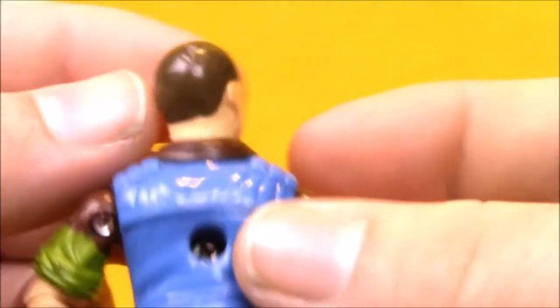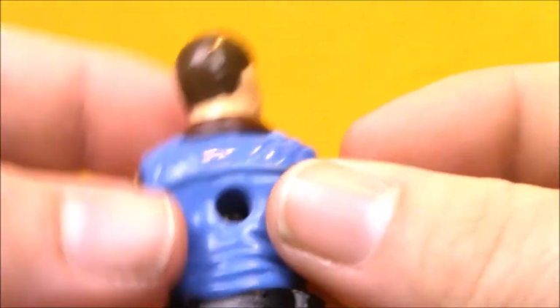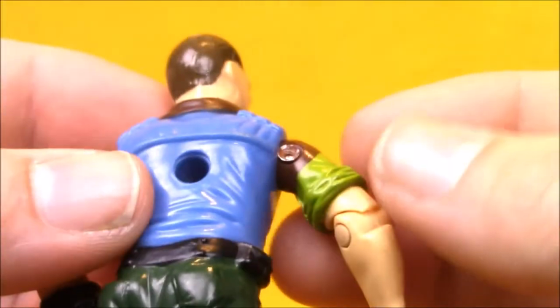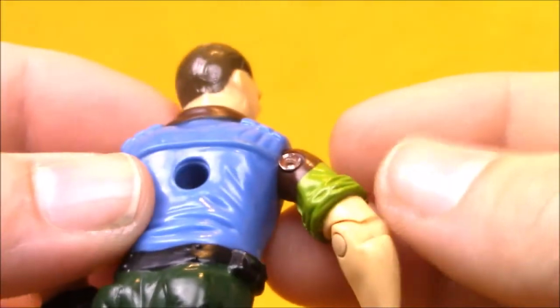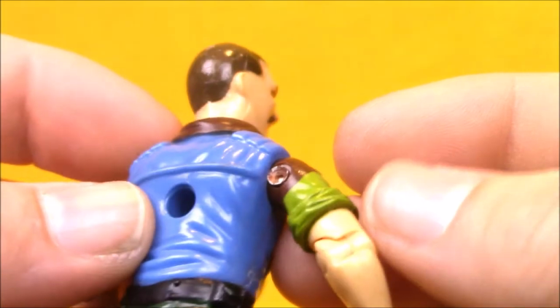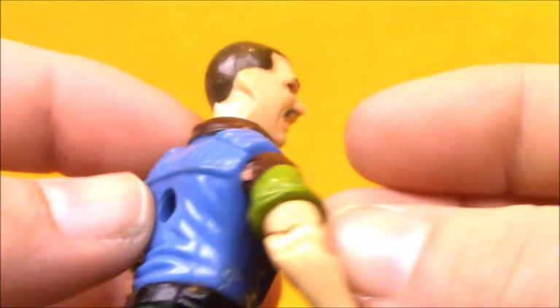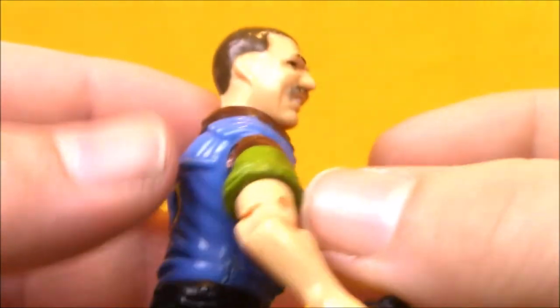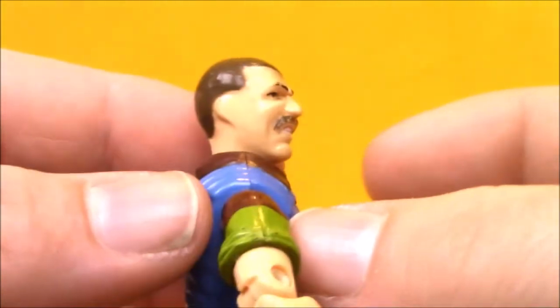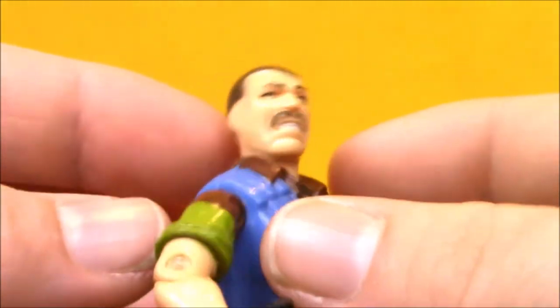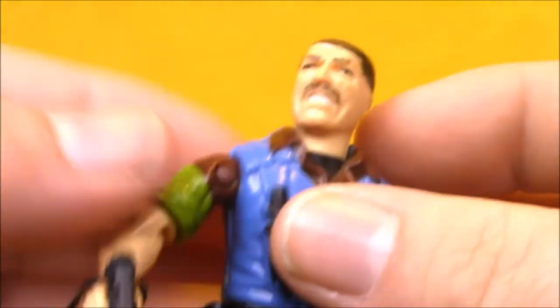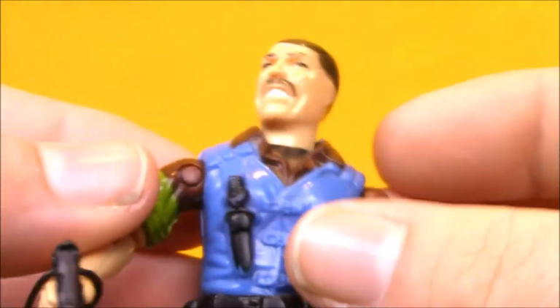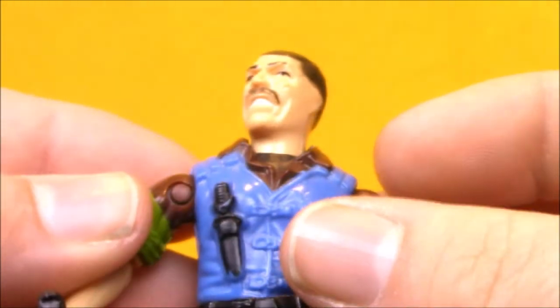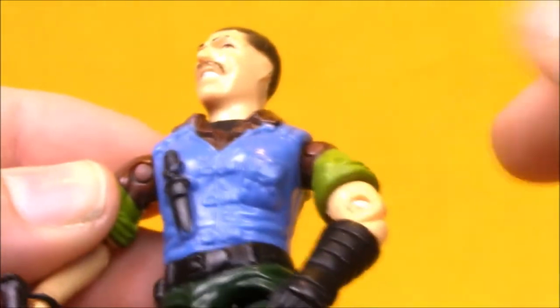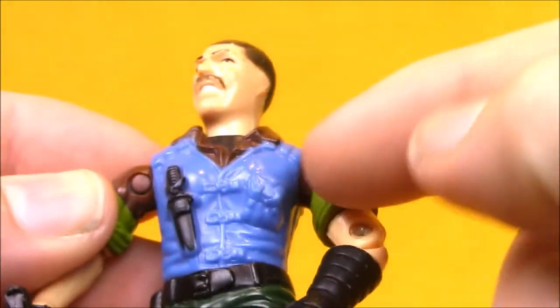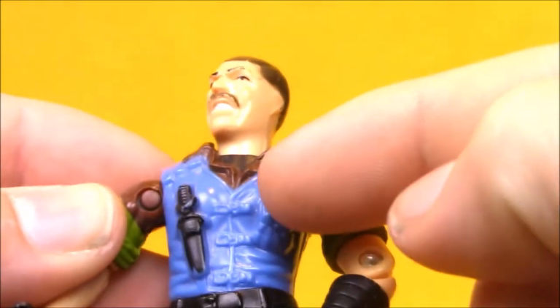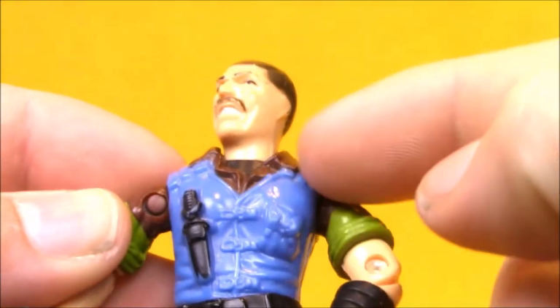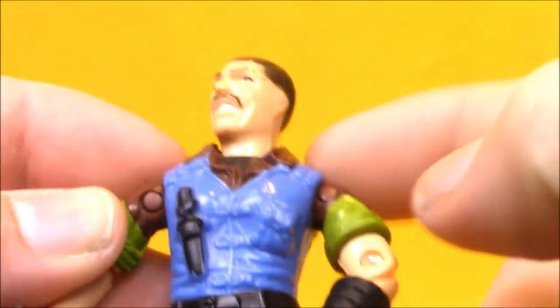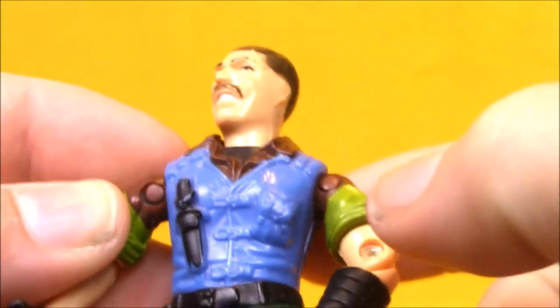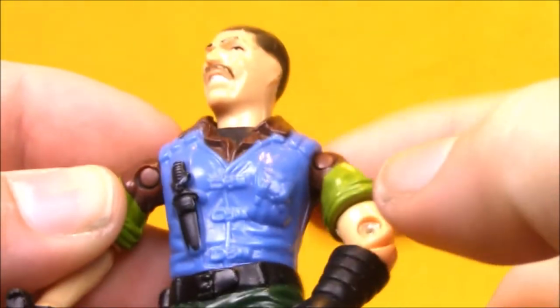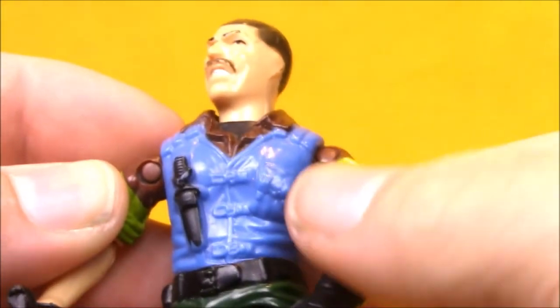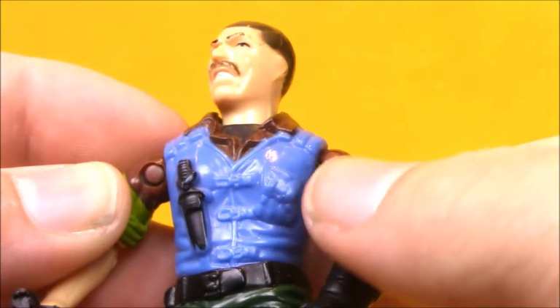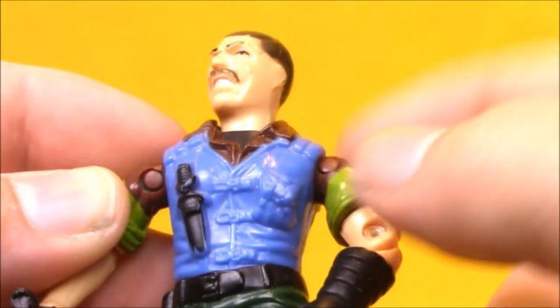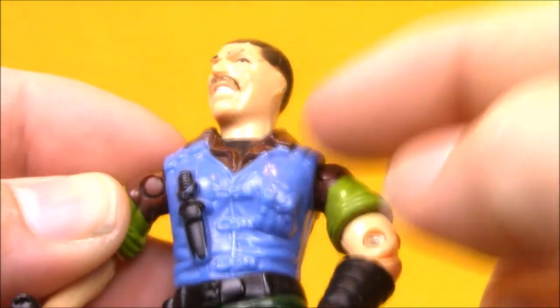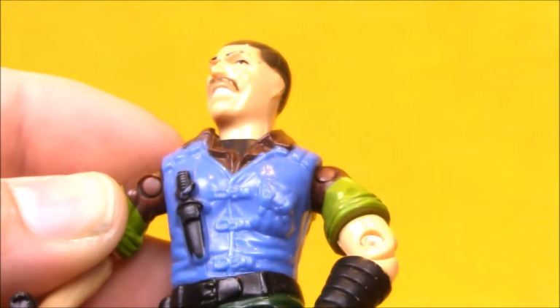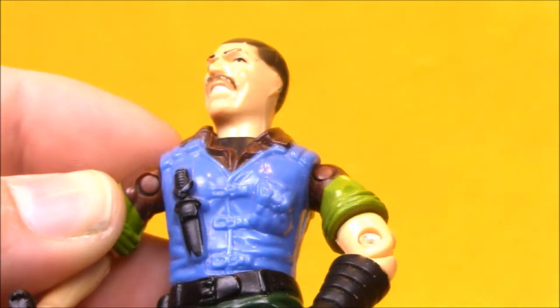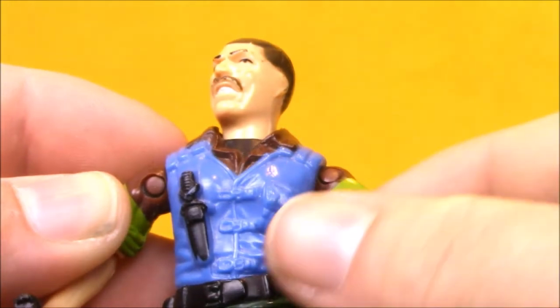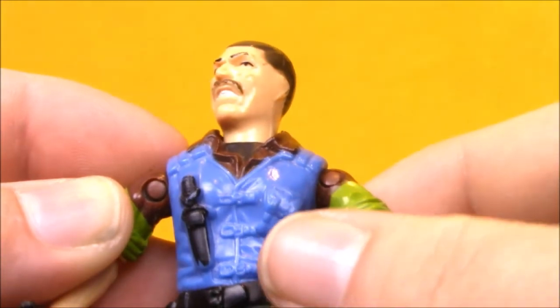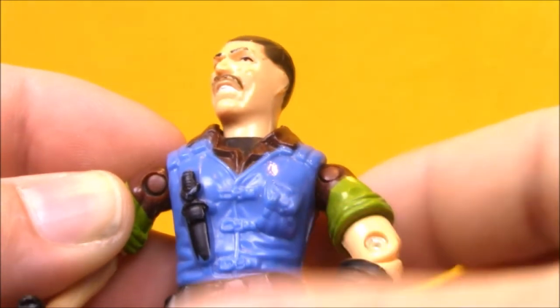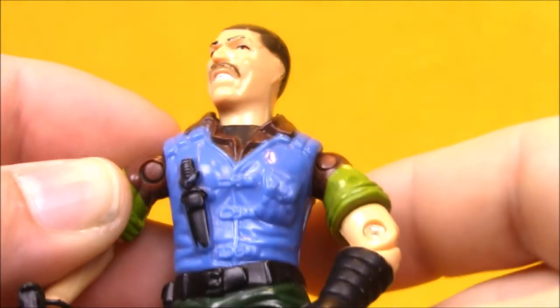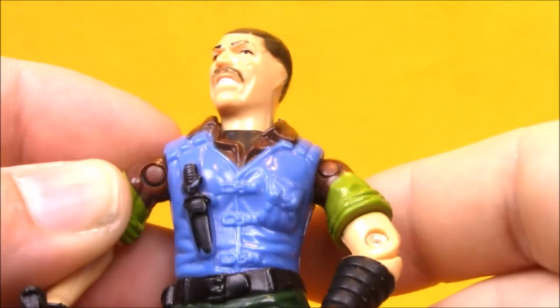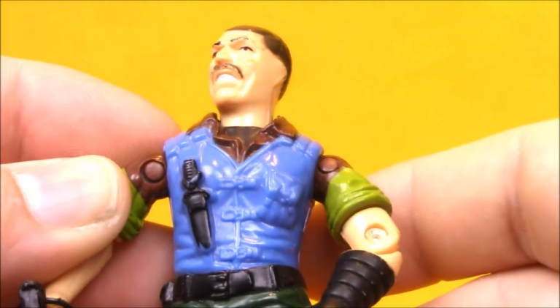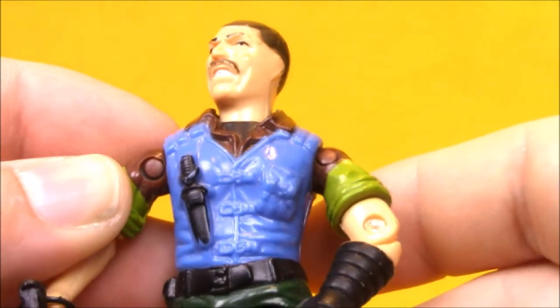But he's in pretty good shape, all things considered. I really like the way his vest looks picked out like this — it goes nicely with the Sergeant Slaughter blue tank top.